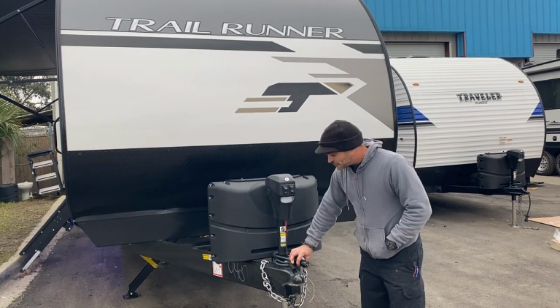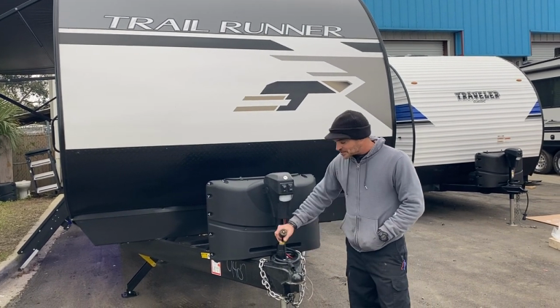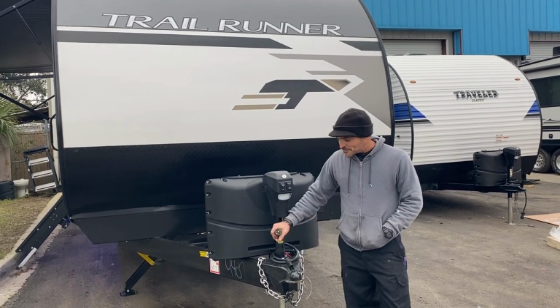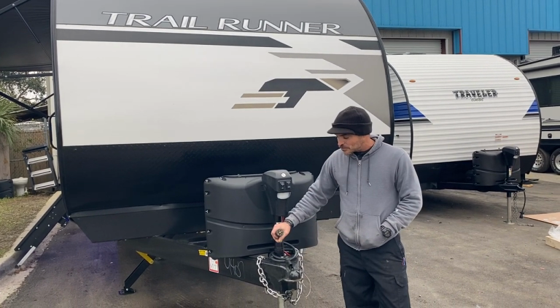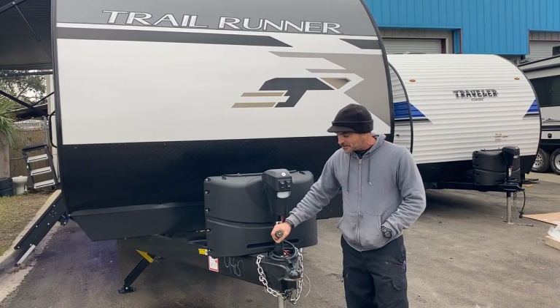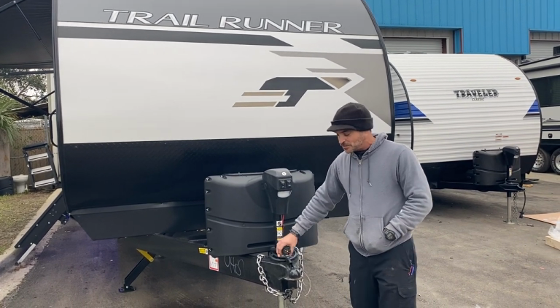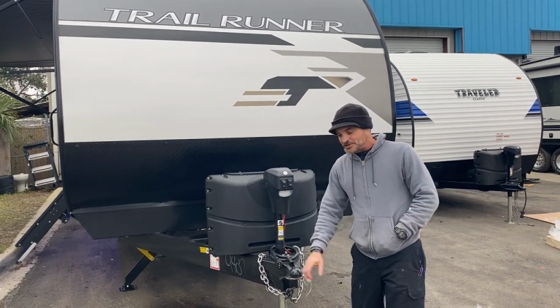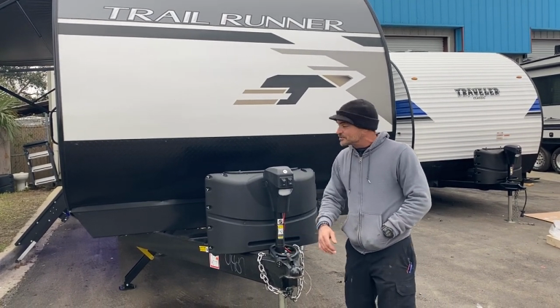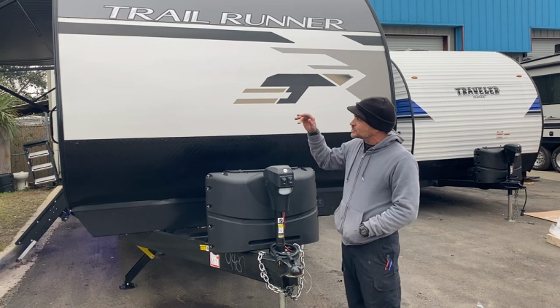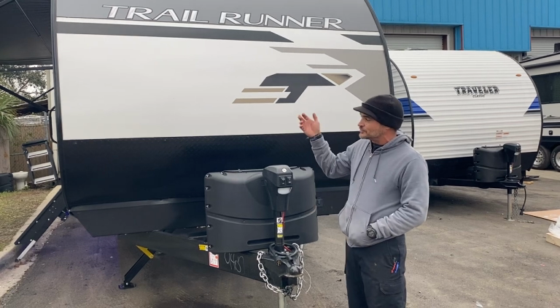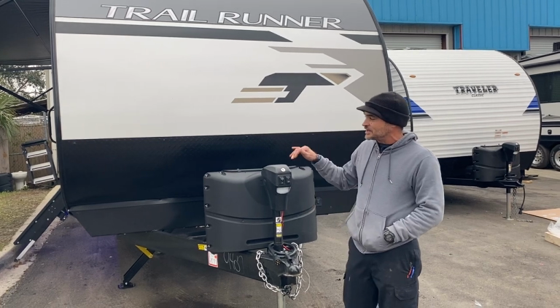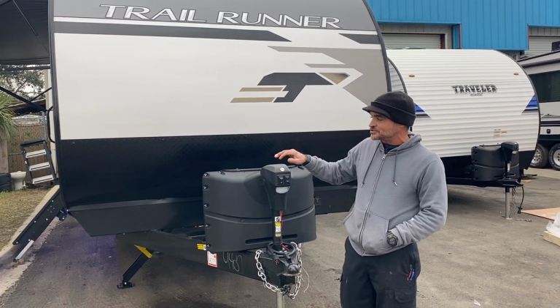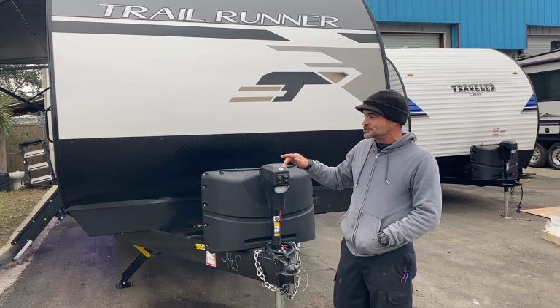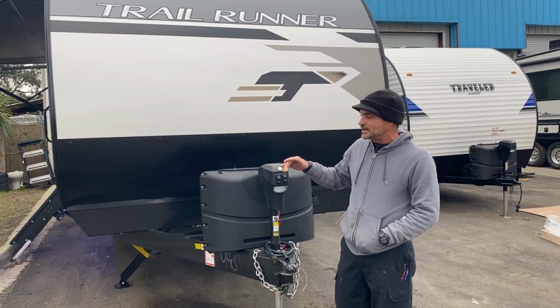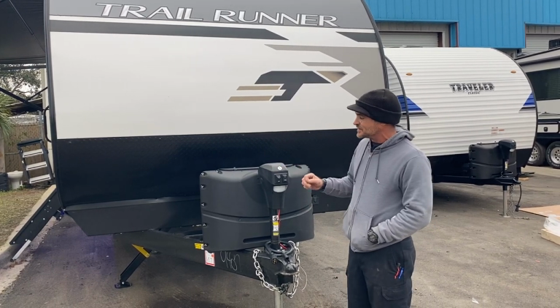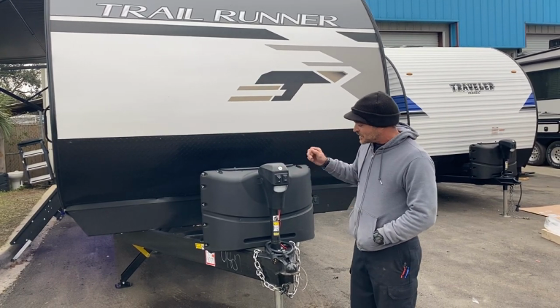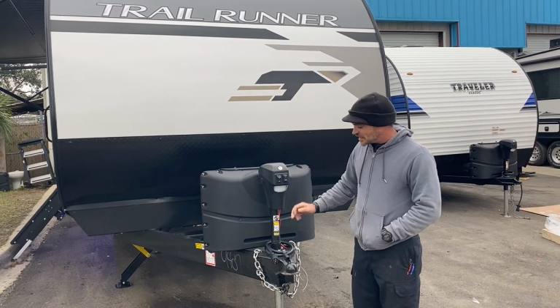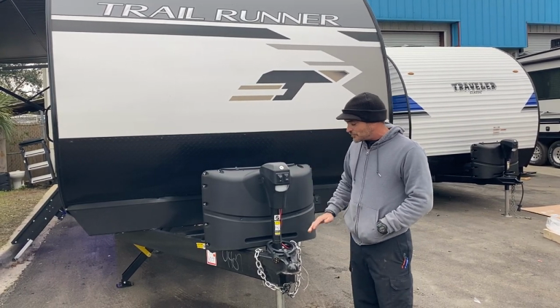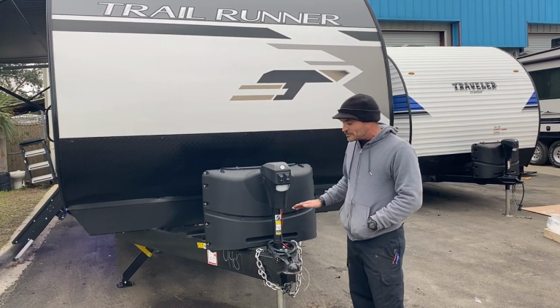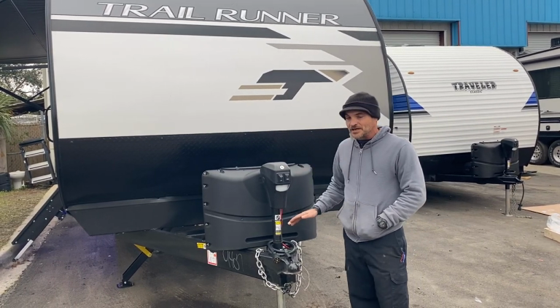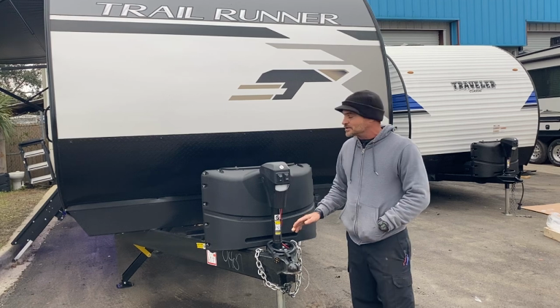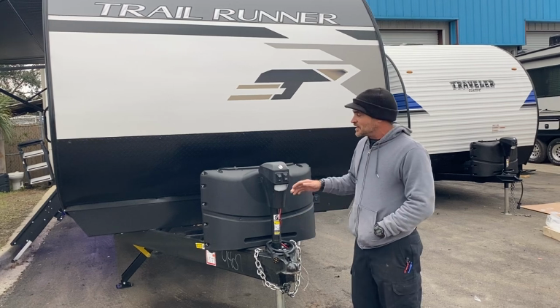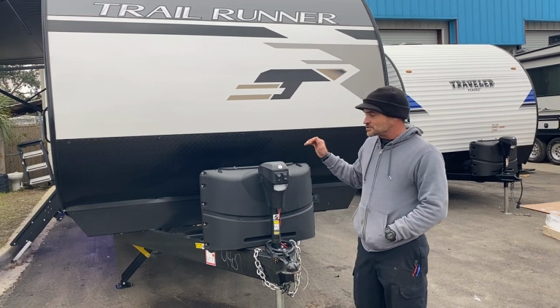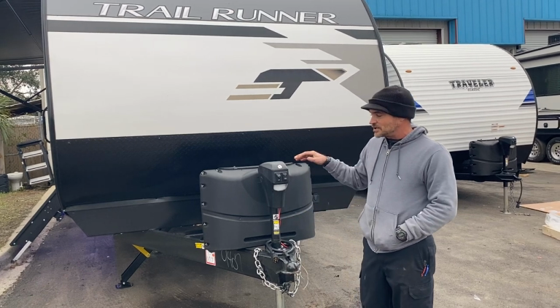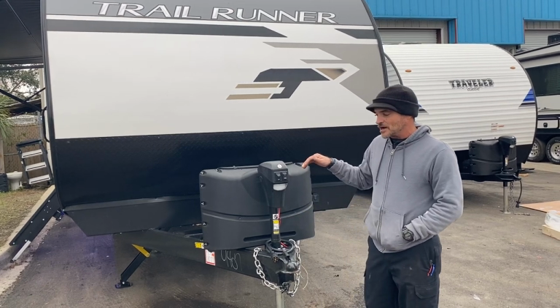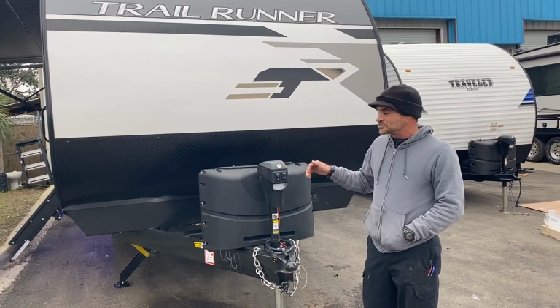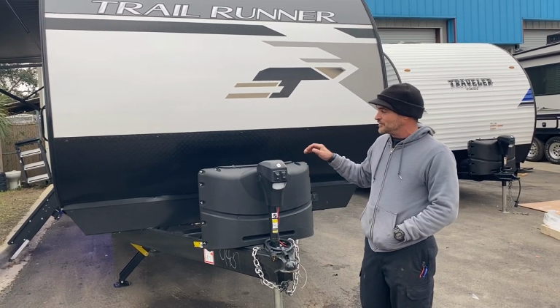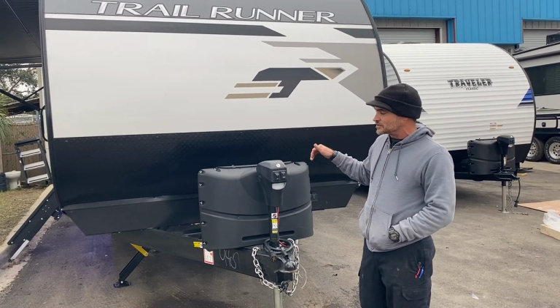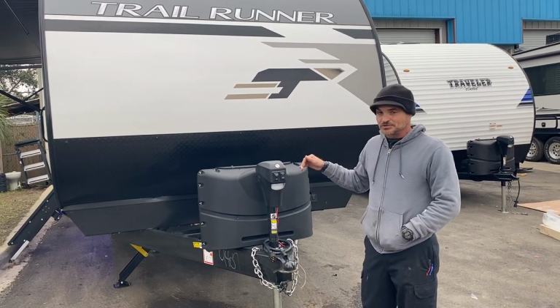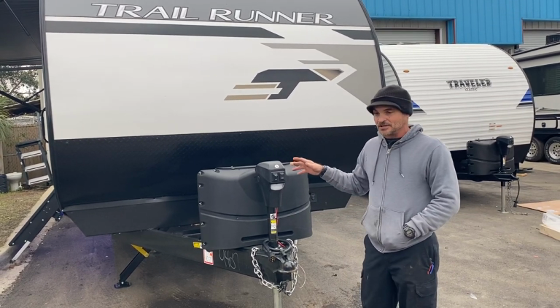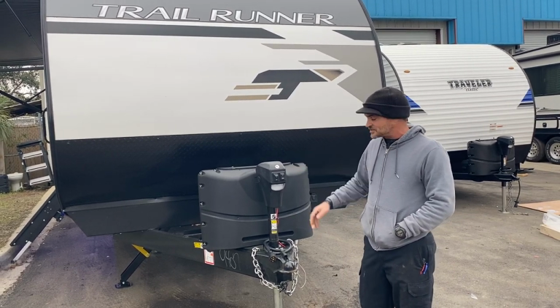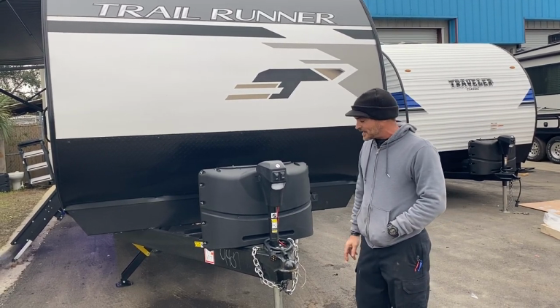You've got your seven-way power cord here. You plug into your vehicle — it turns on your running lights, your turn signals, stop lights, and provides 12-volt power for the camper. Also, if you have brake control on your vehicle, it controls the brakes on the camper.